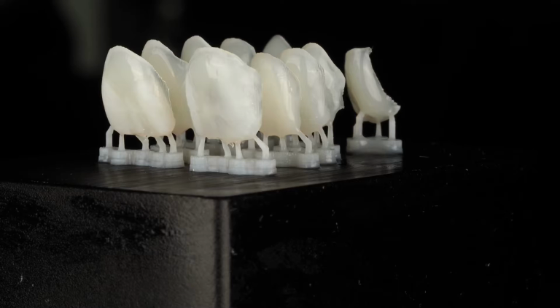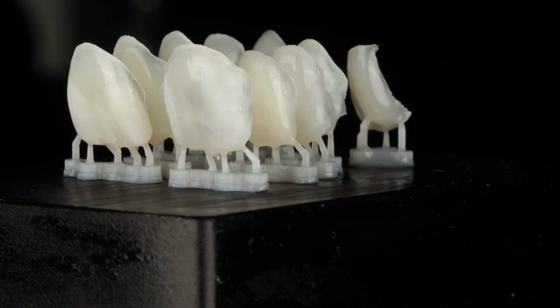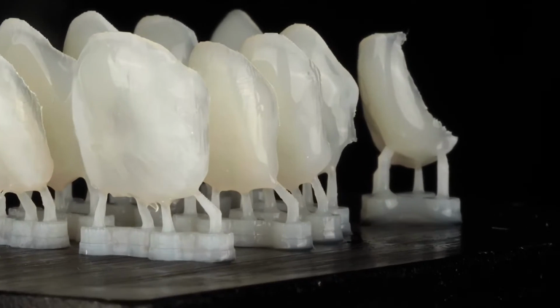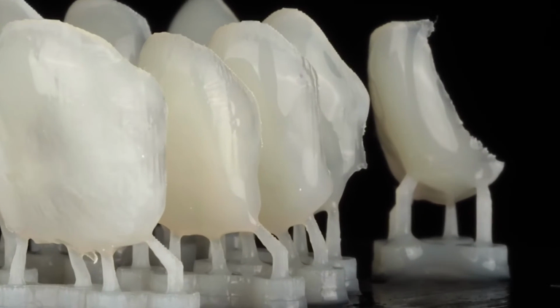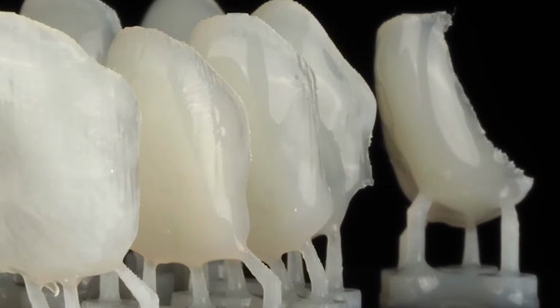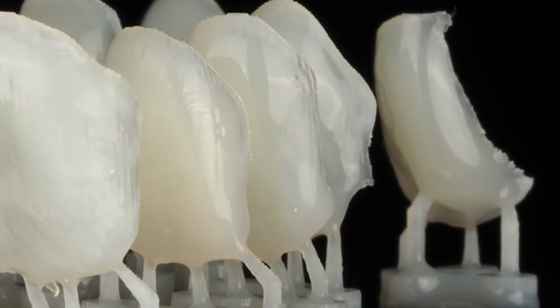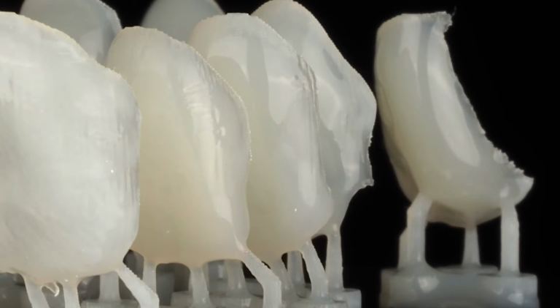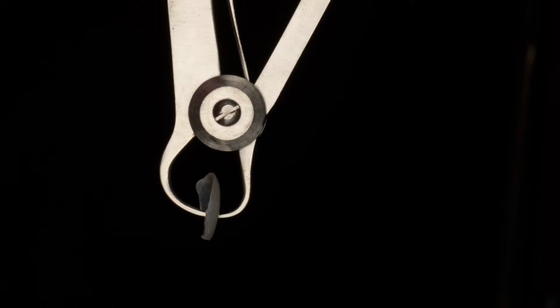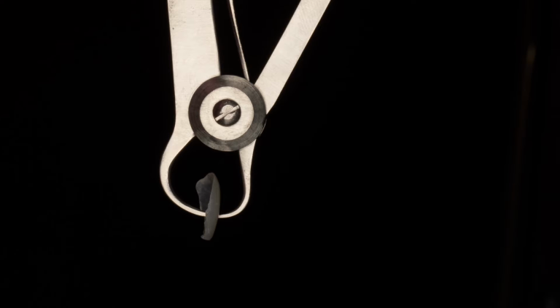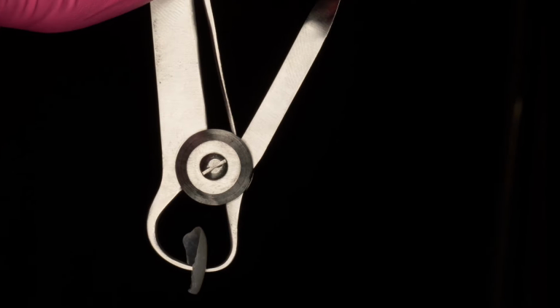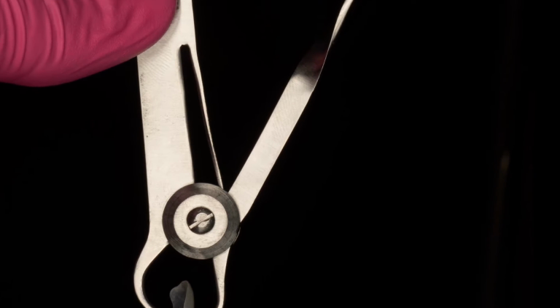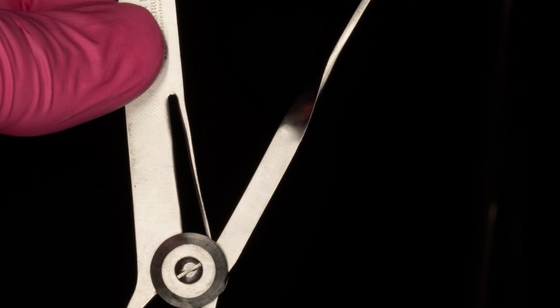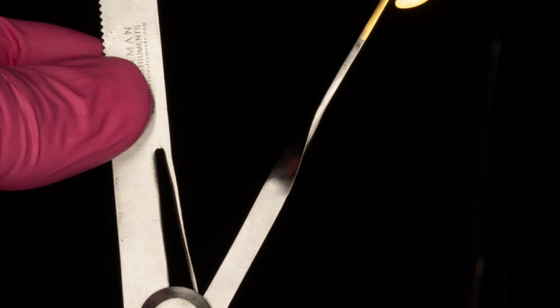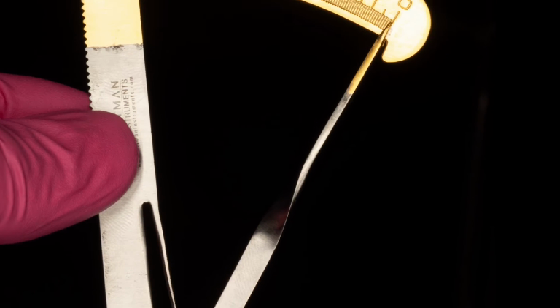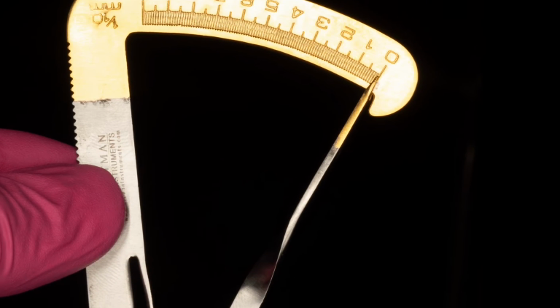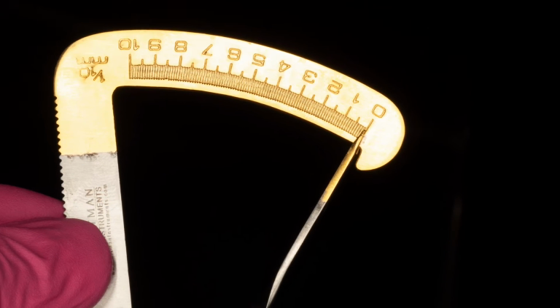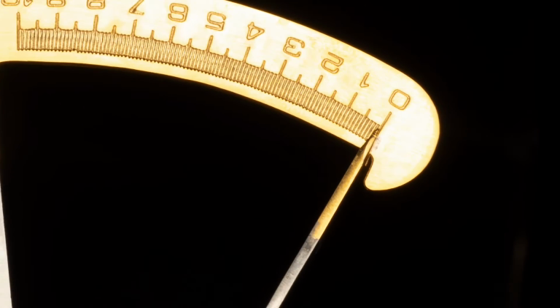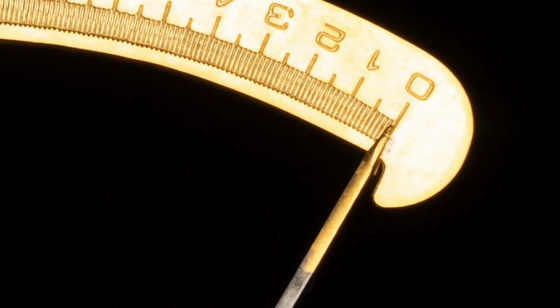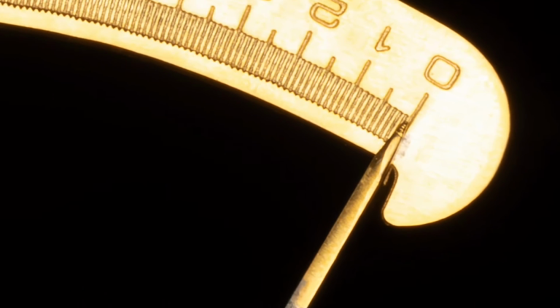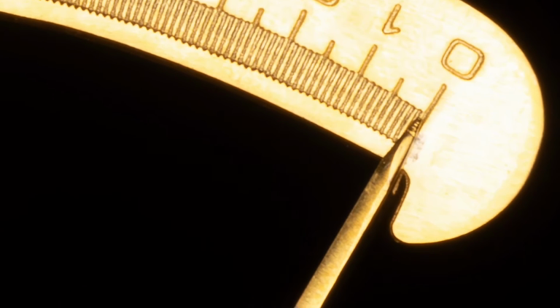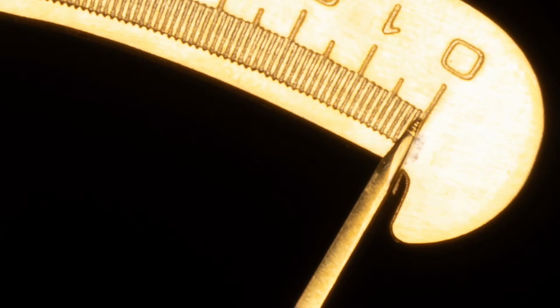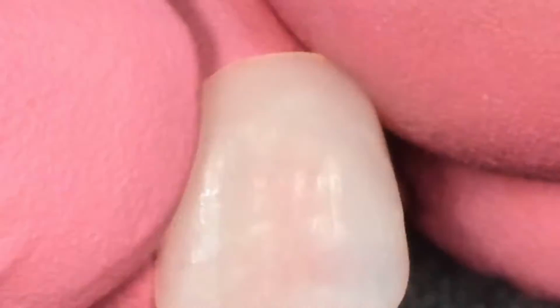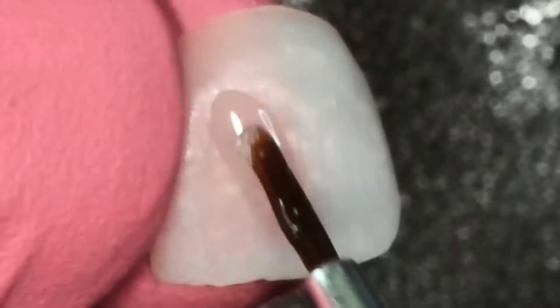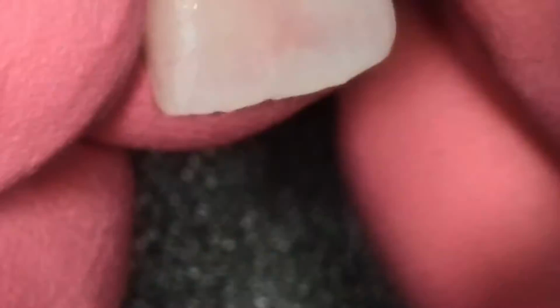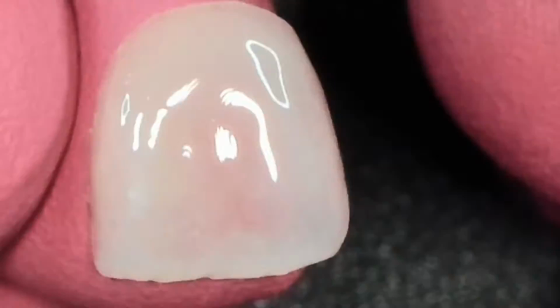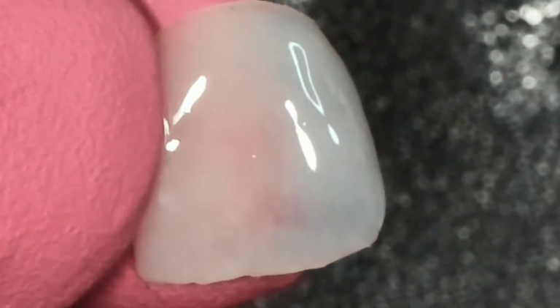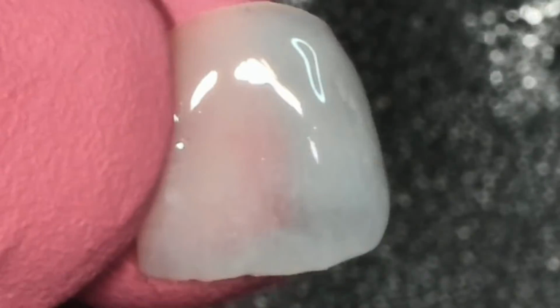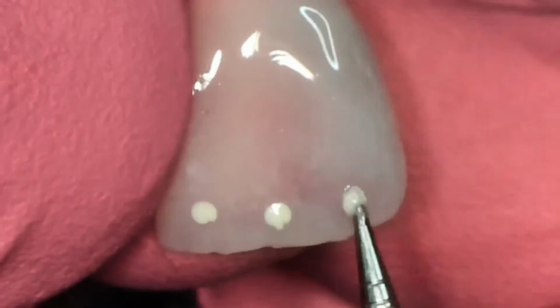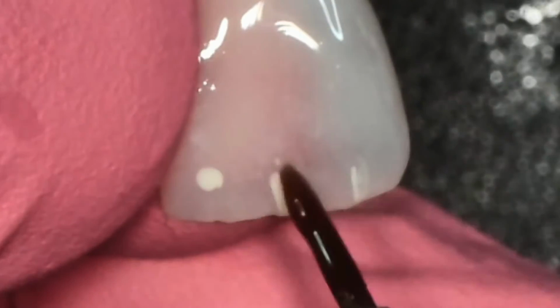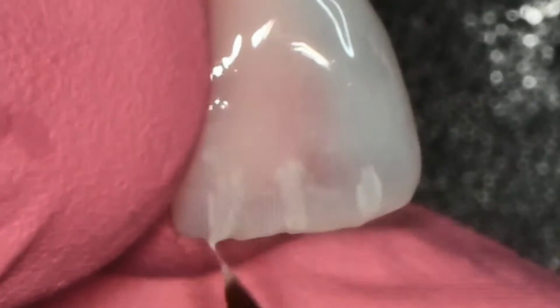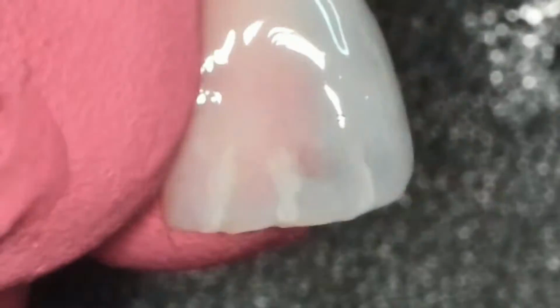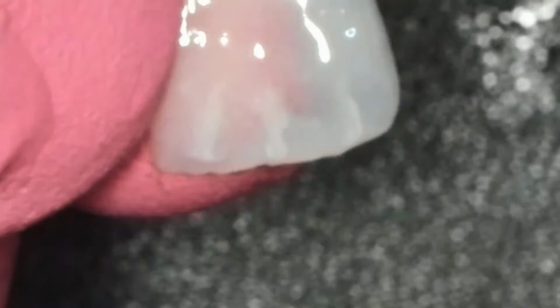We're using a highly-filled glass resin material that is super translucent. Look at the thinness here — we're actually below 100 microns thick in many areas of these veneers. Absolutely incredible.